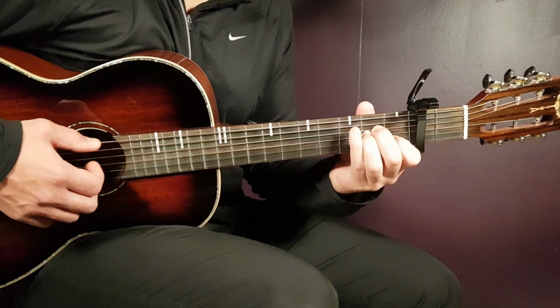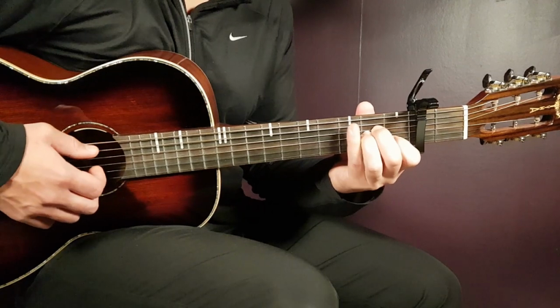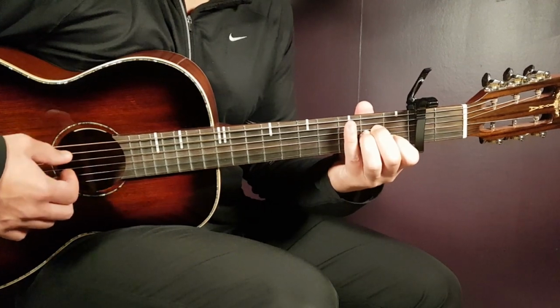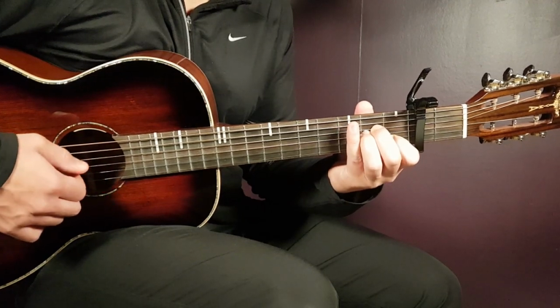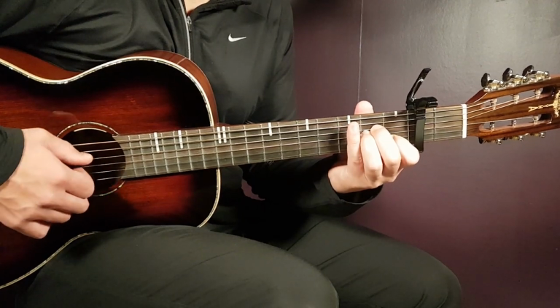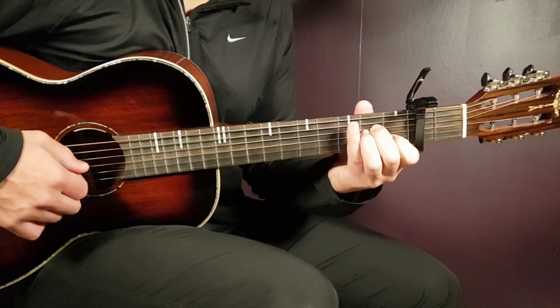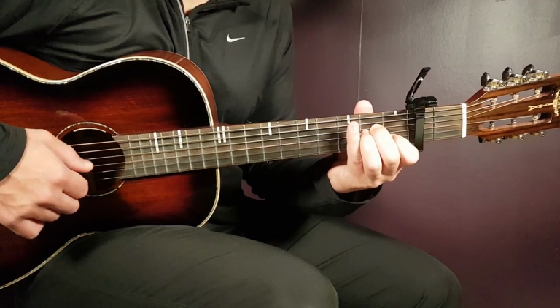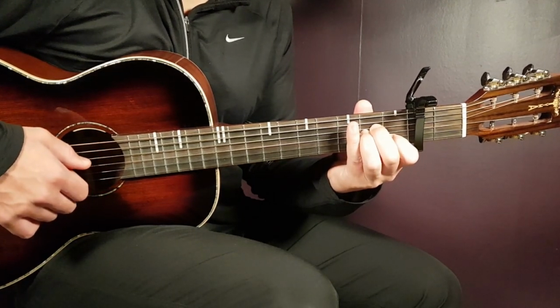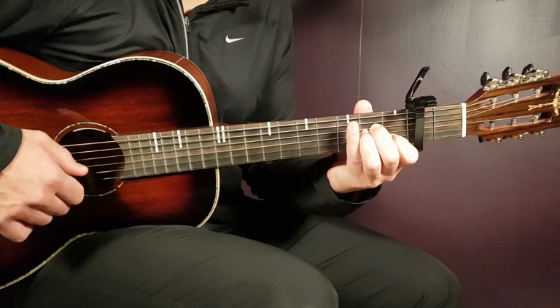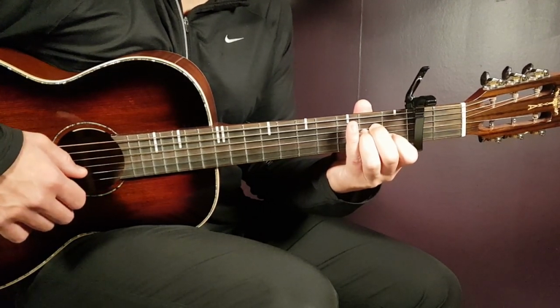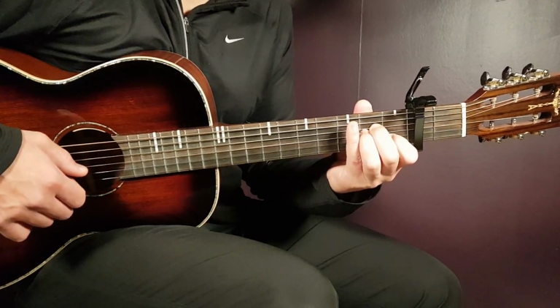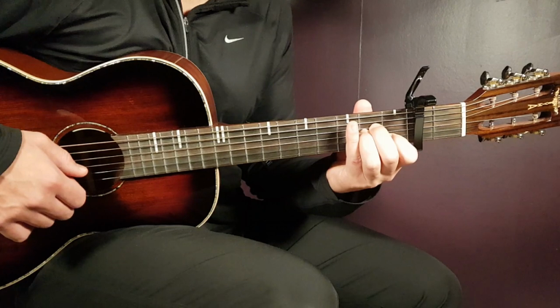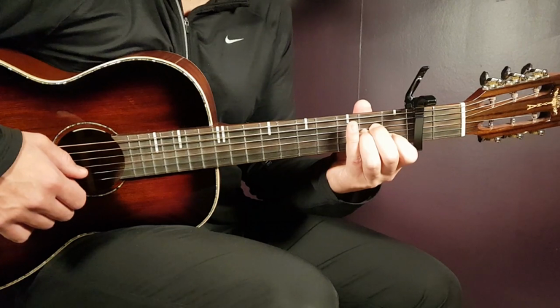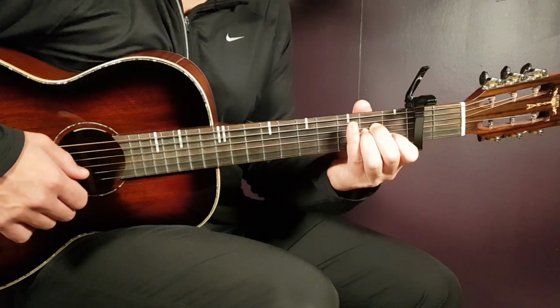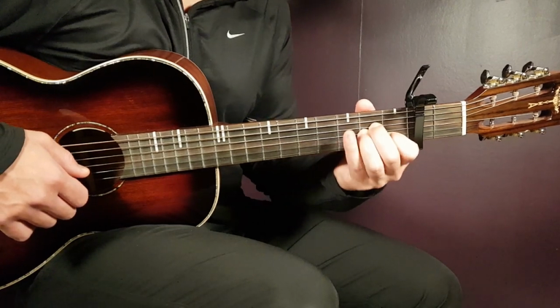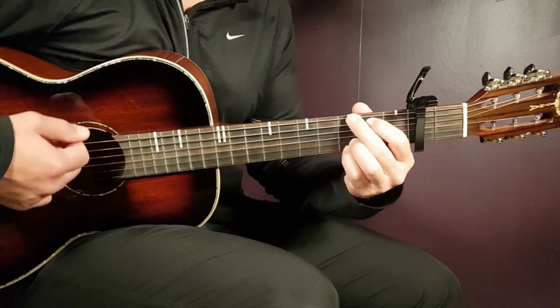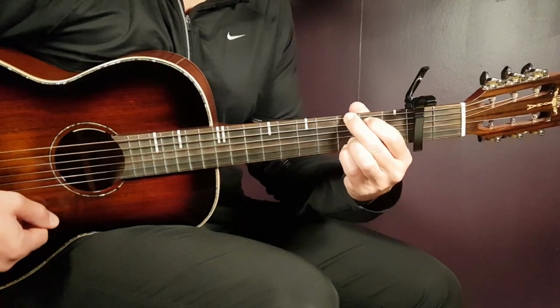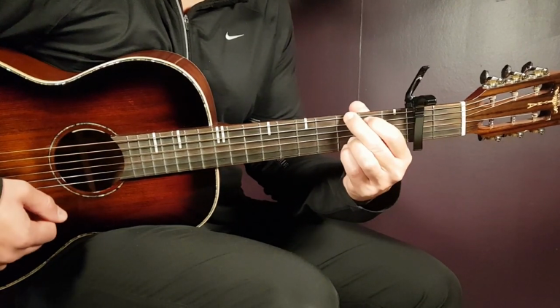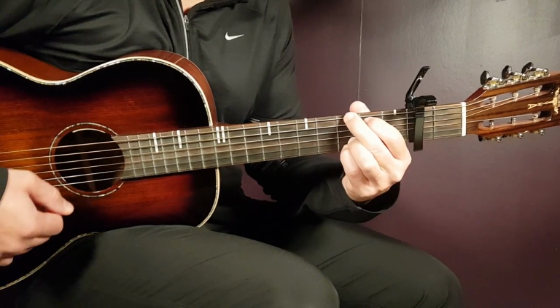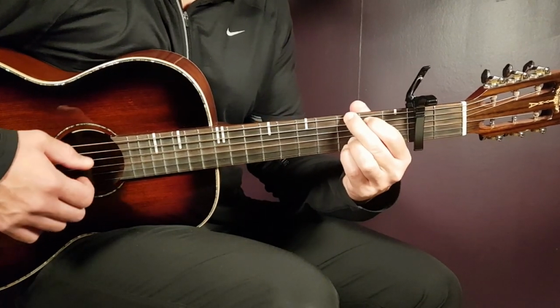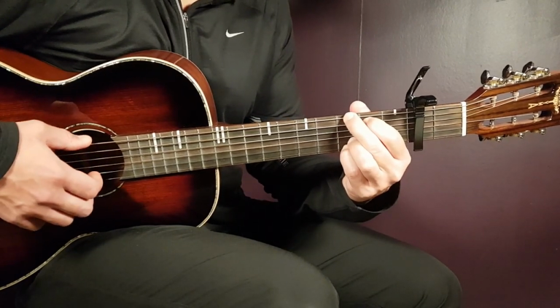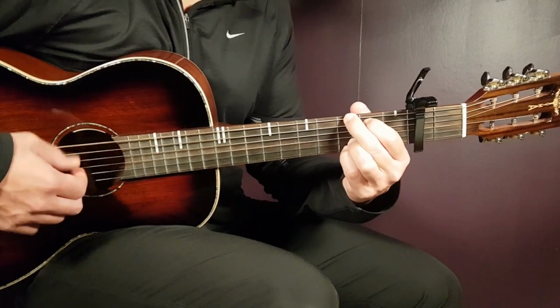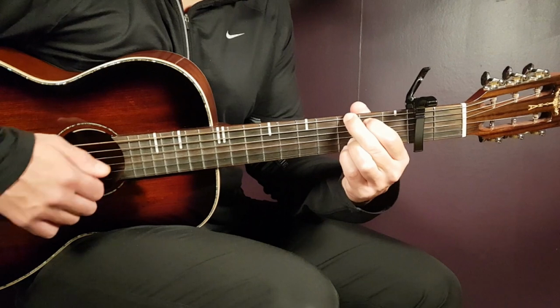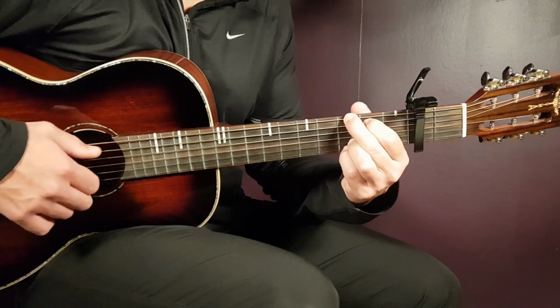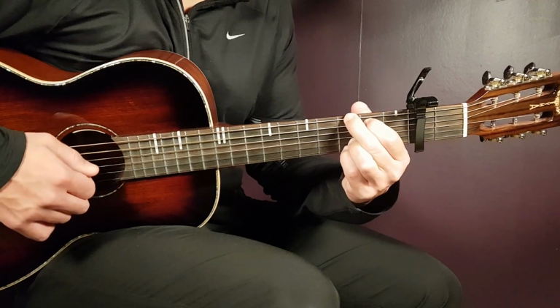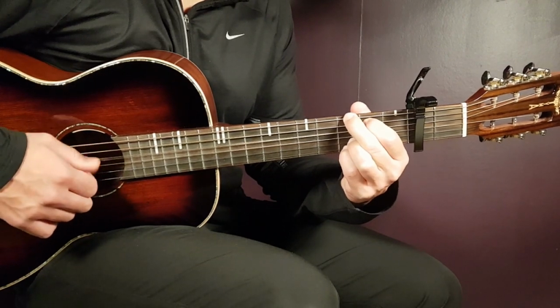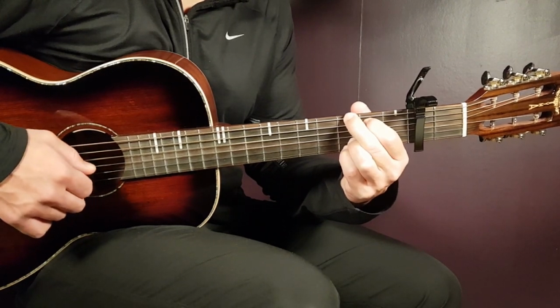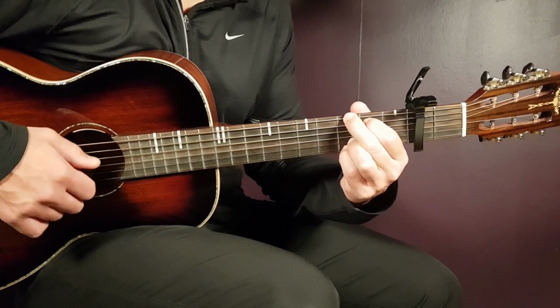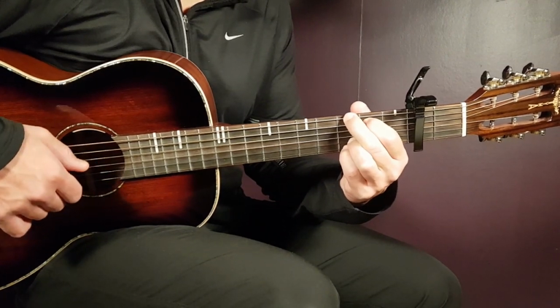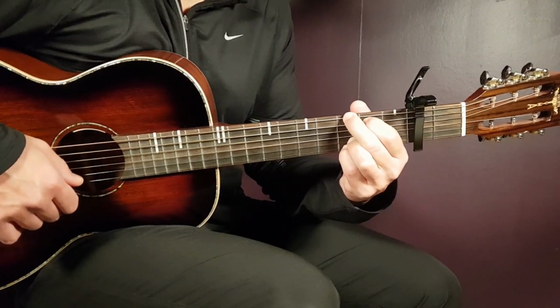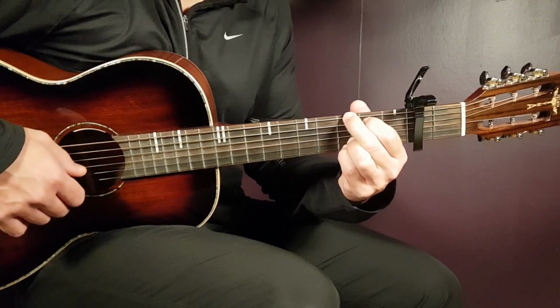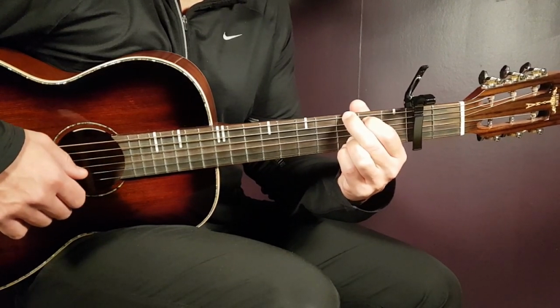And the final chord is the G: third on E, second on A, open D, open G, third on B, and third on E.